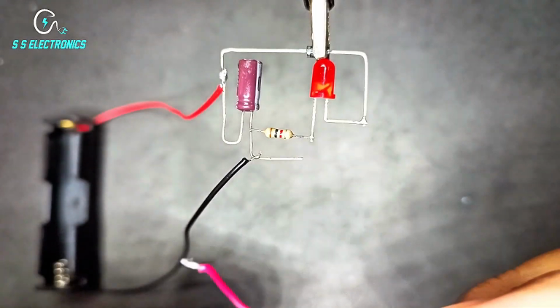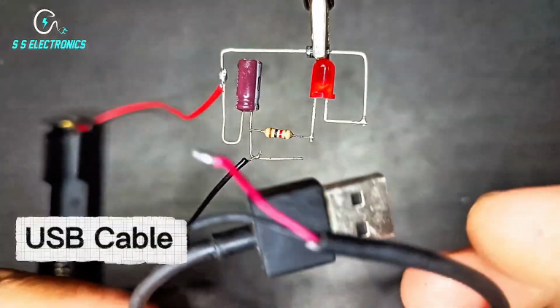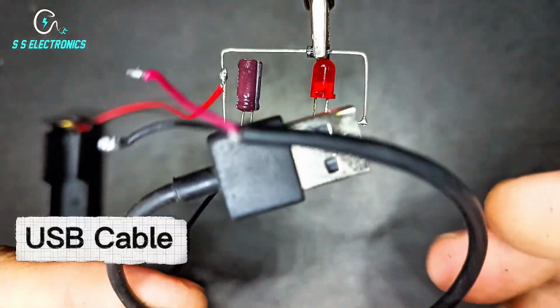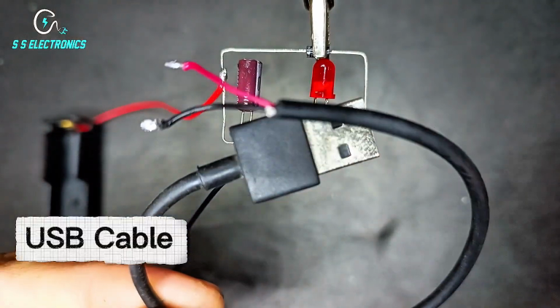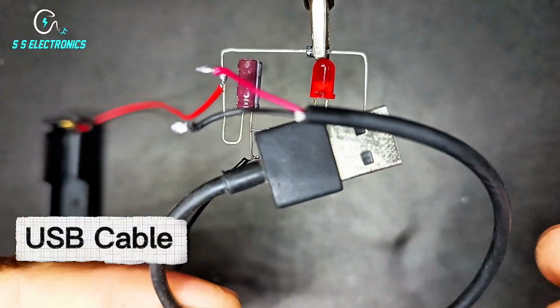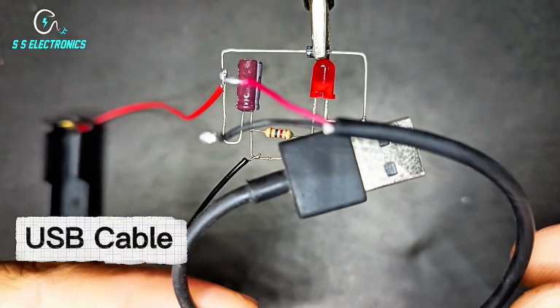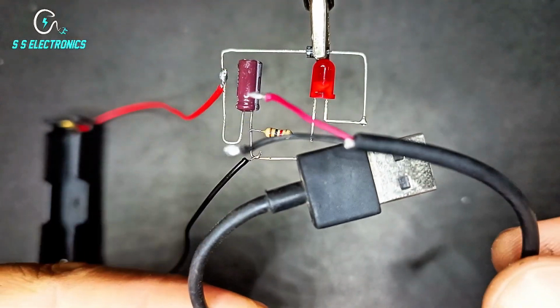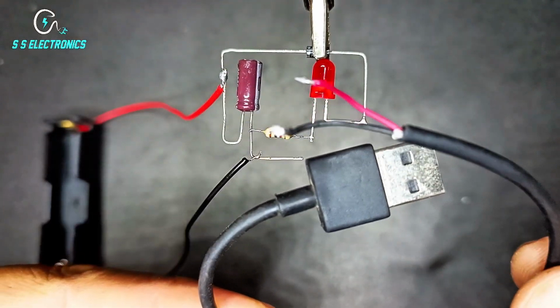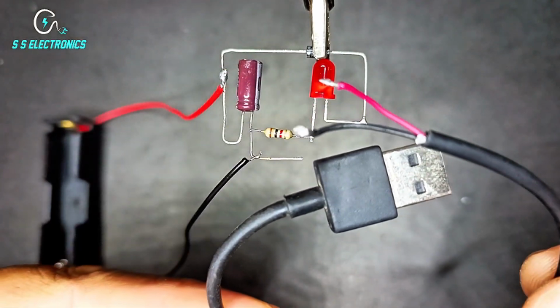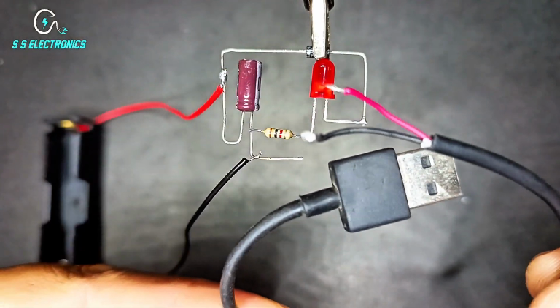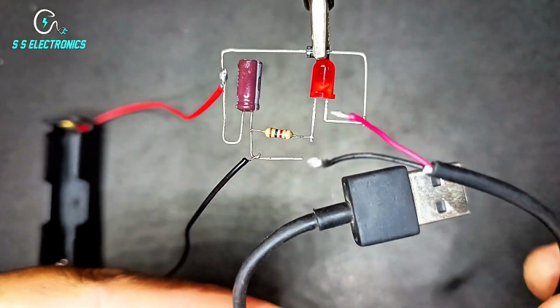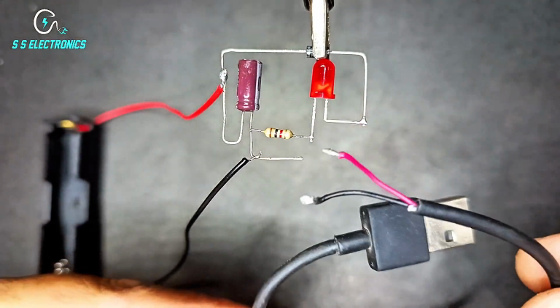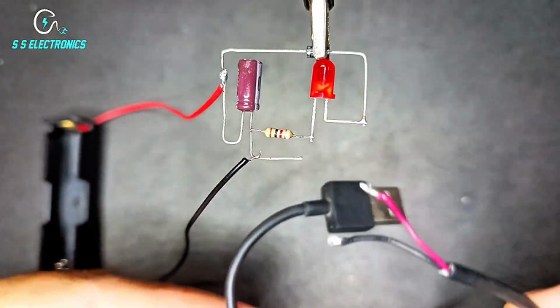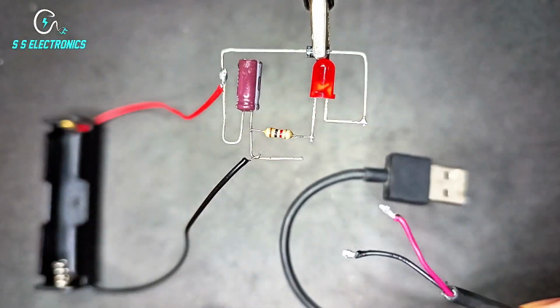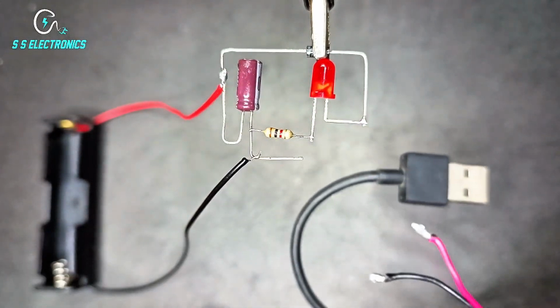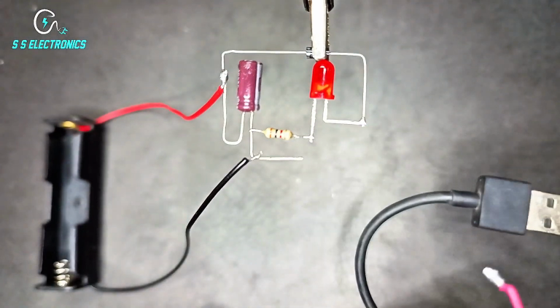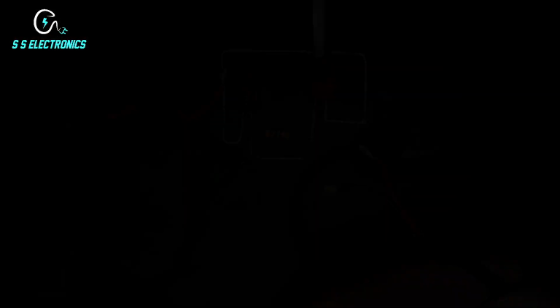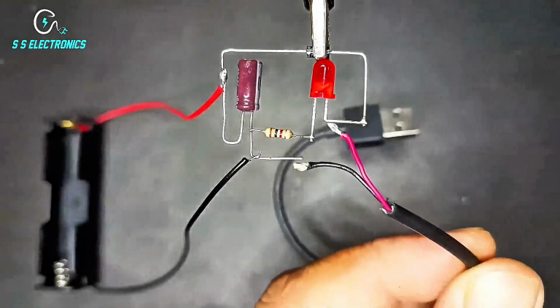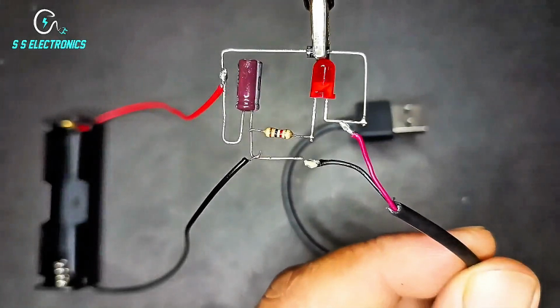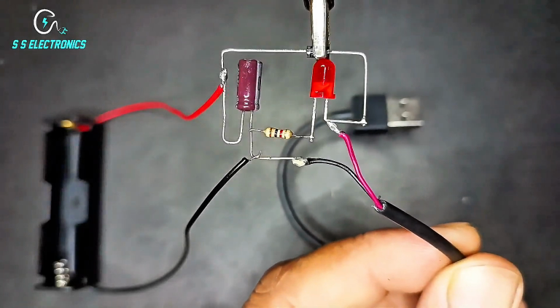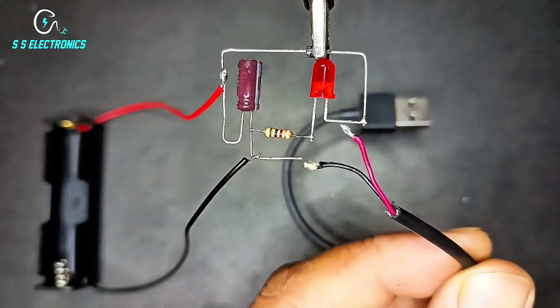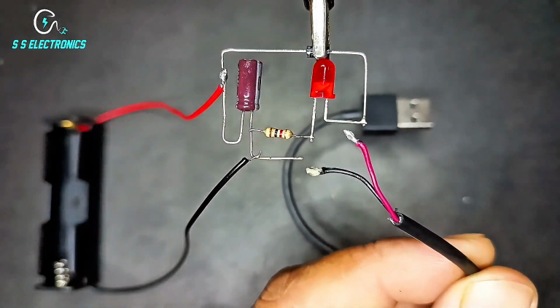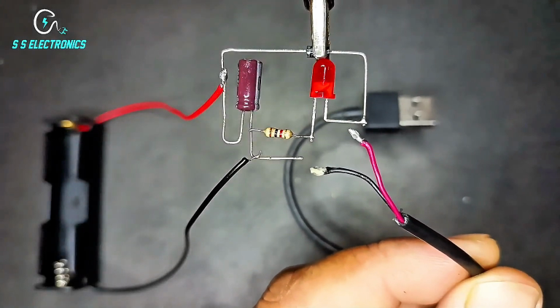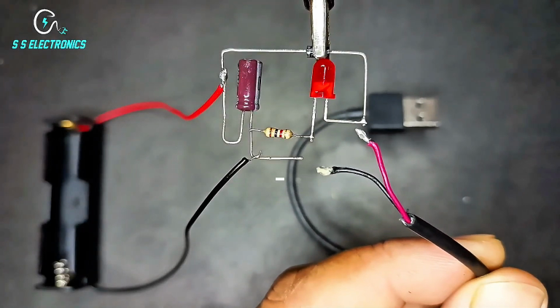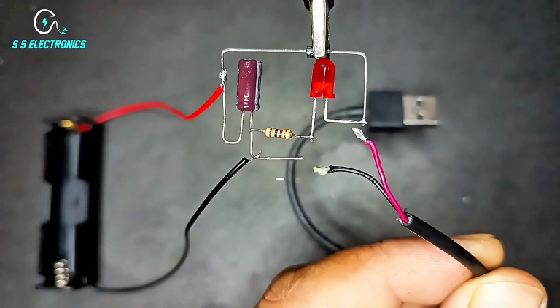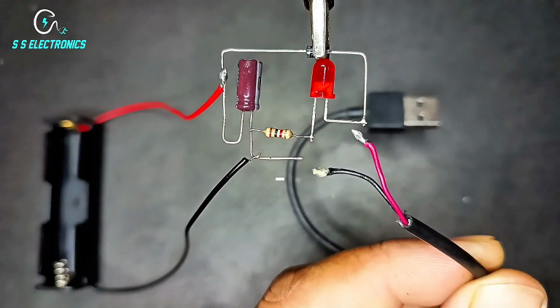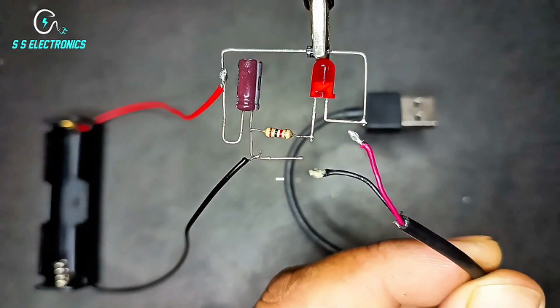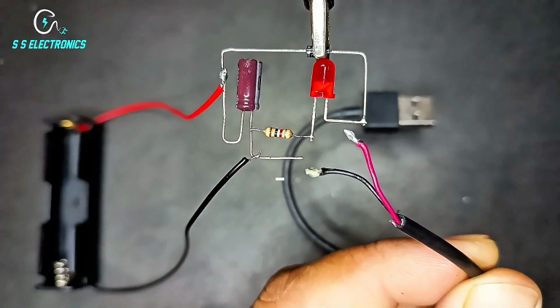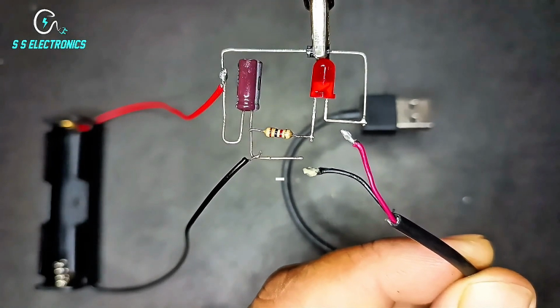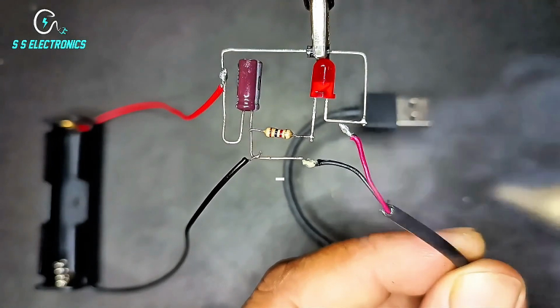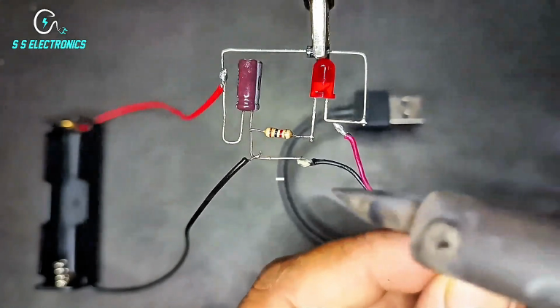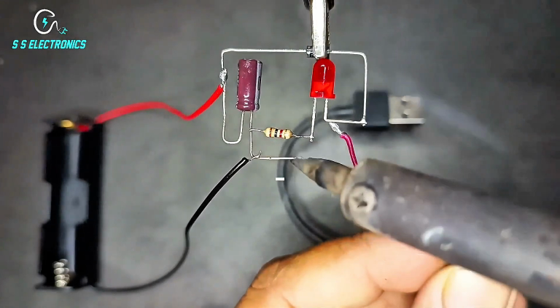USB cable. Input negative wire connecting with capacitor negative side.